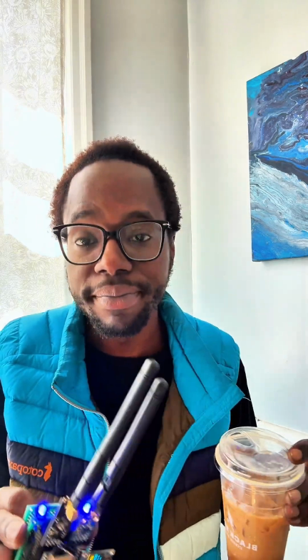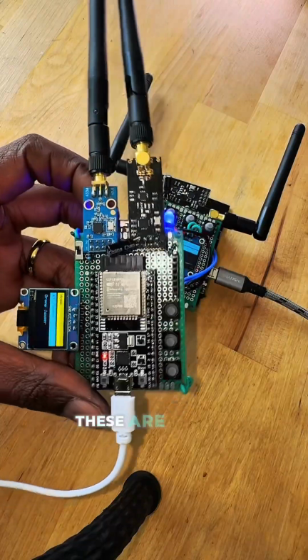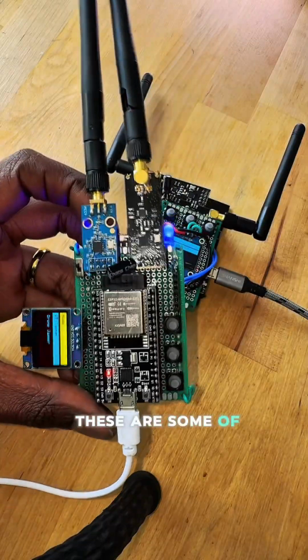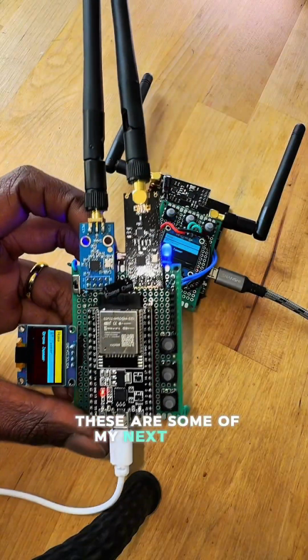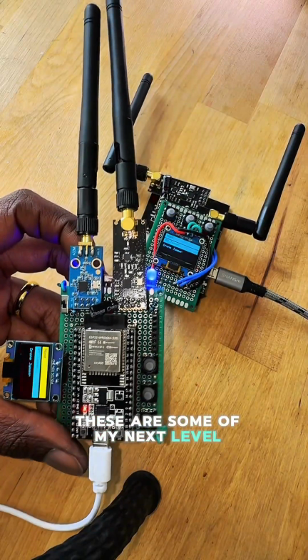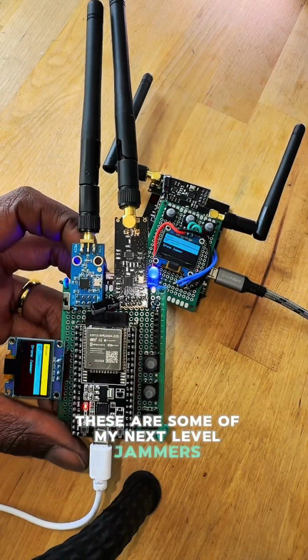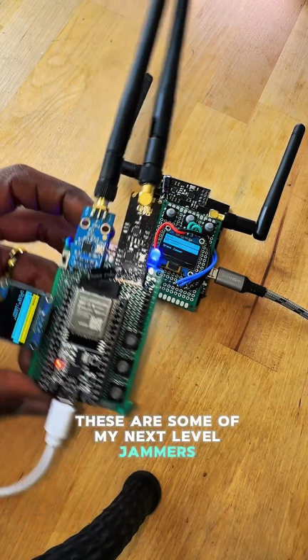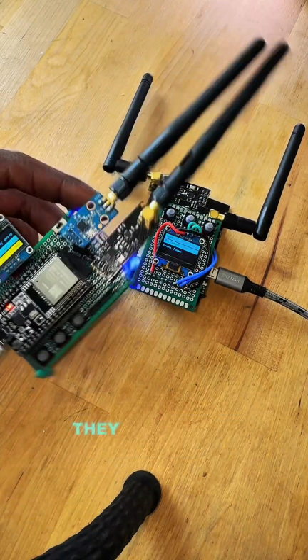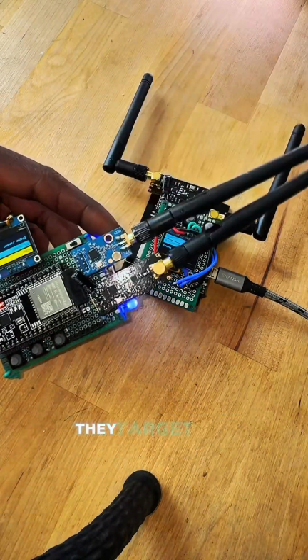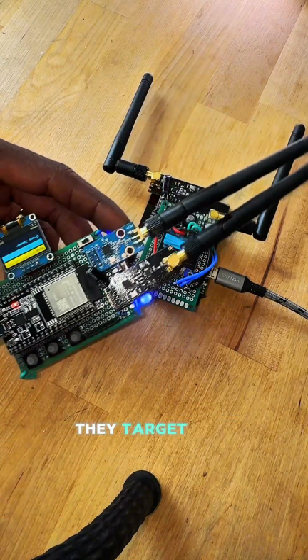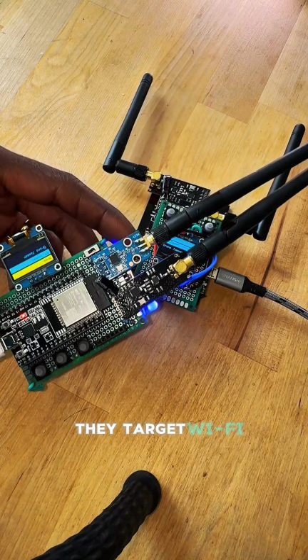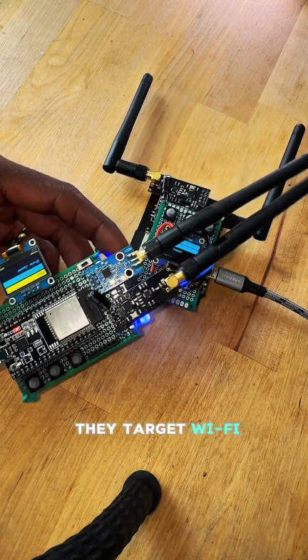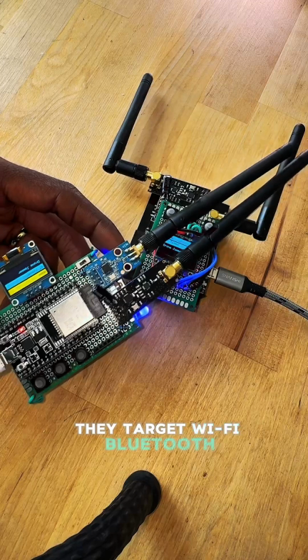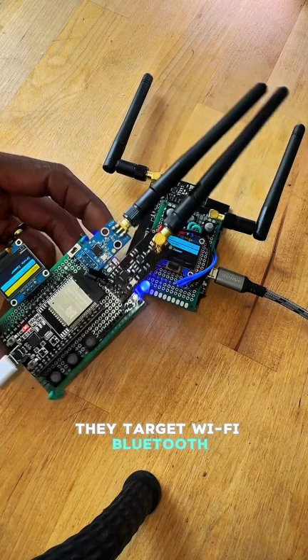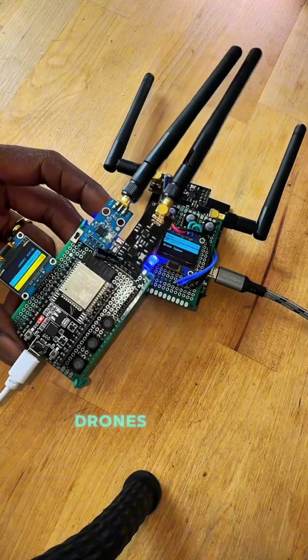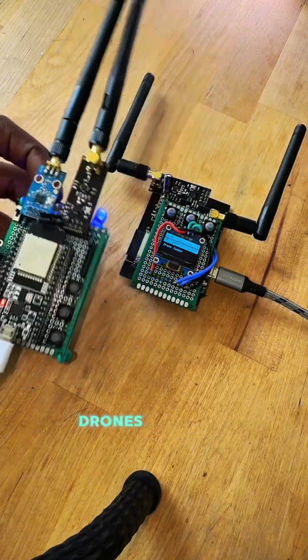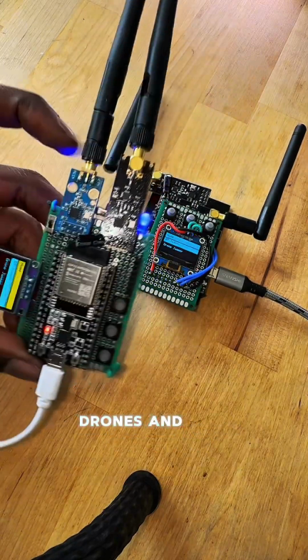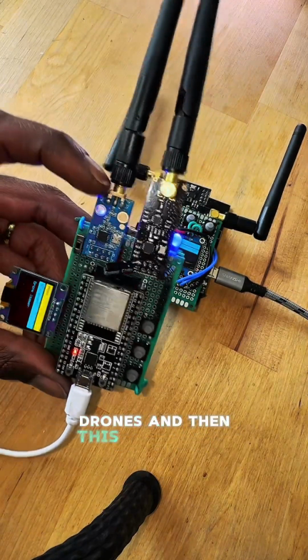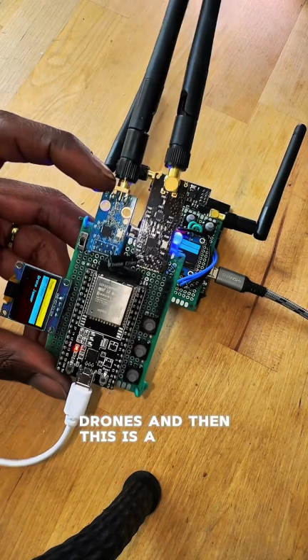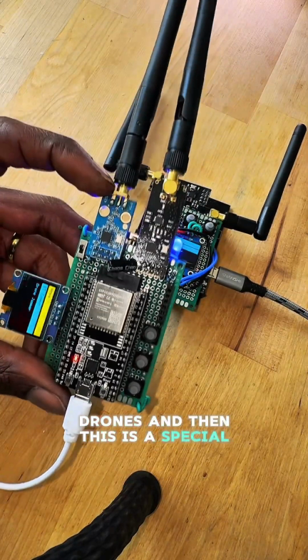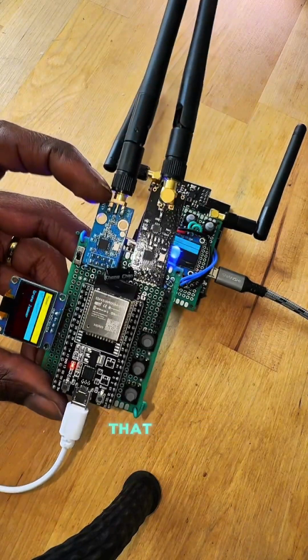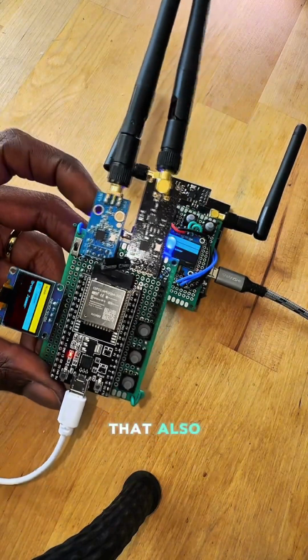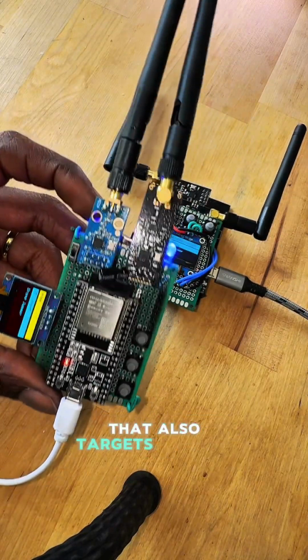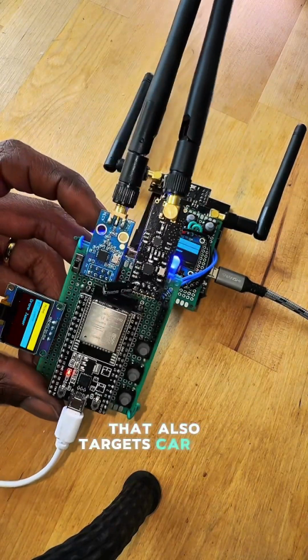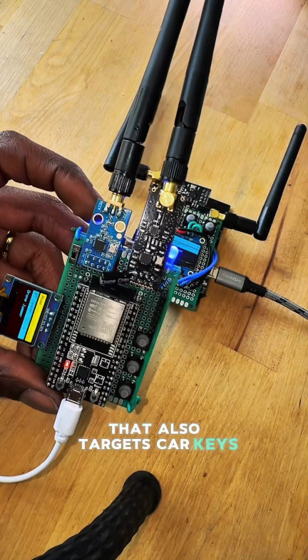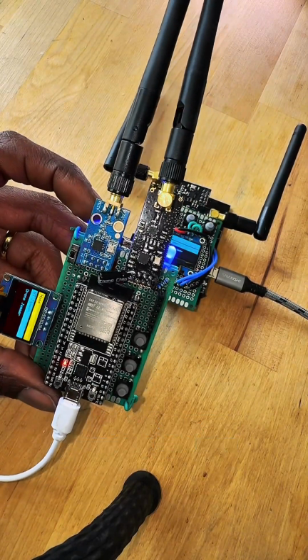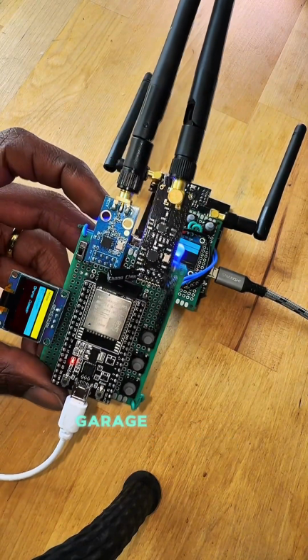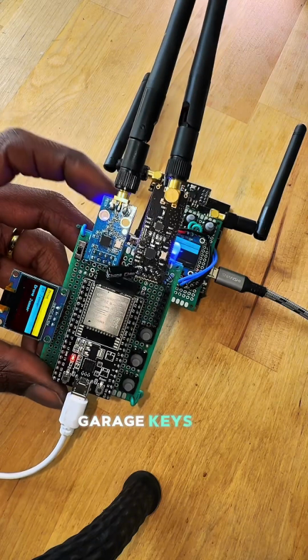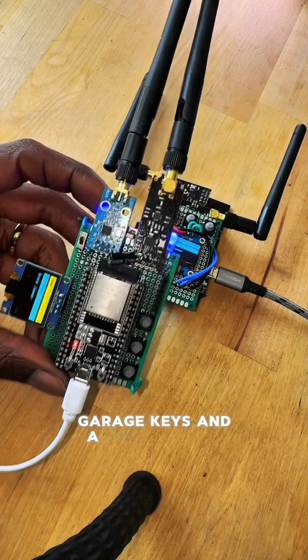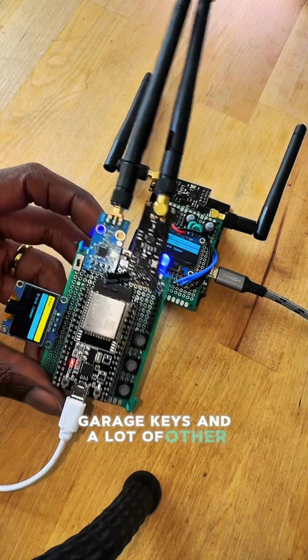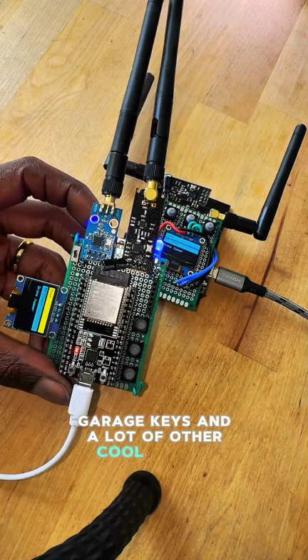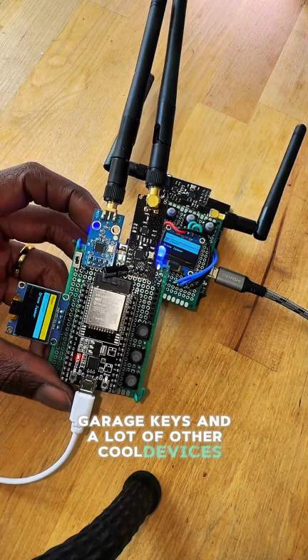These are some of my next-level jammers. They target Wi-Fi, Bluetooth, and drones. And then this is a special one that also targets car keys, garage keys, and a lot of other cool devices.